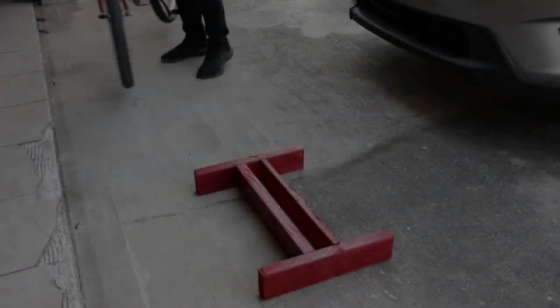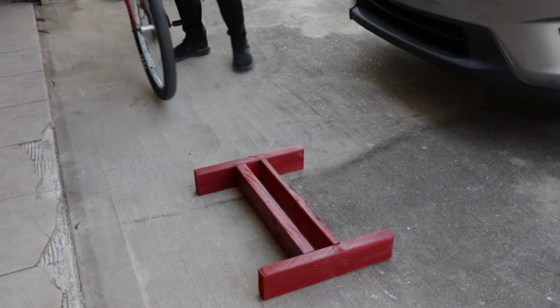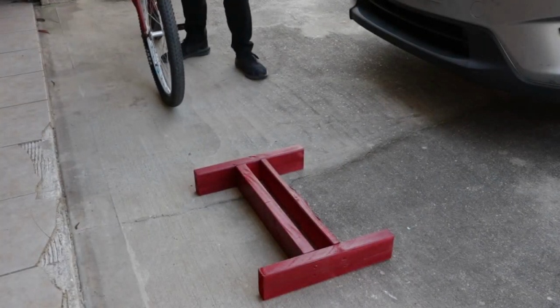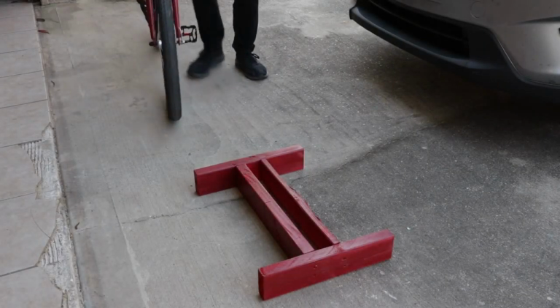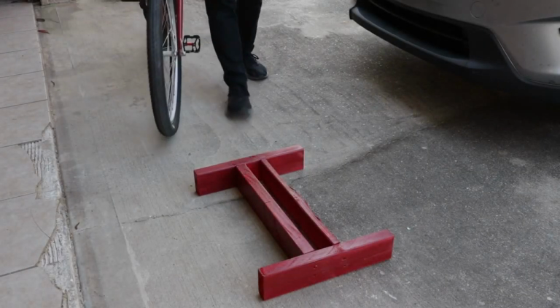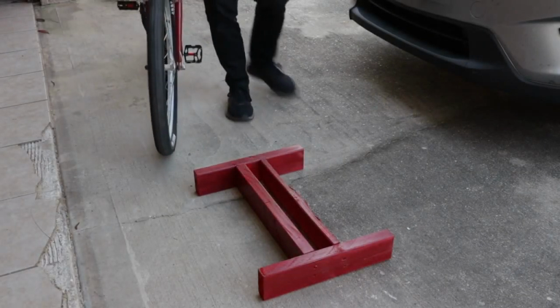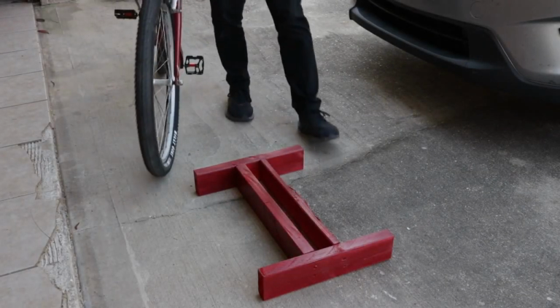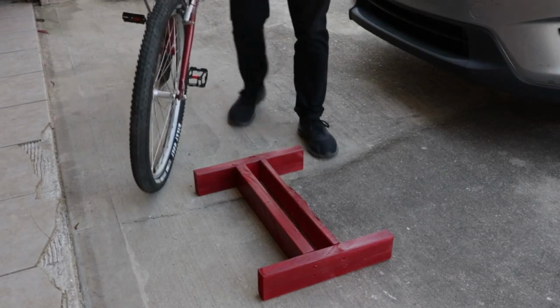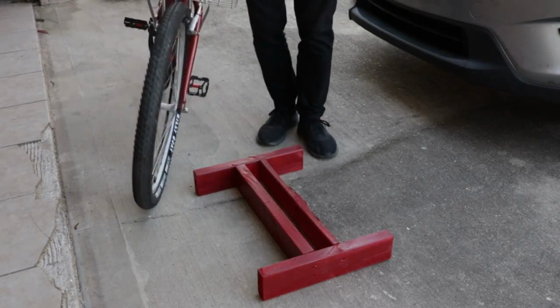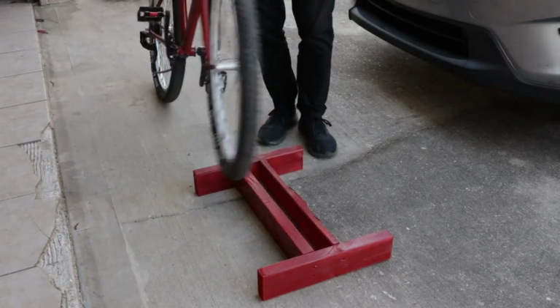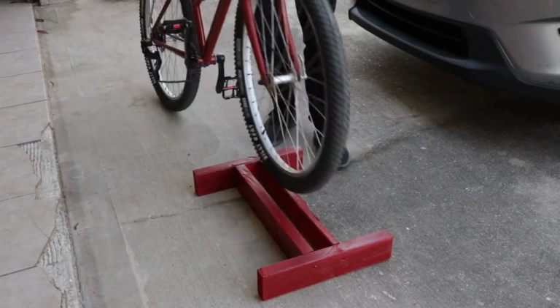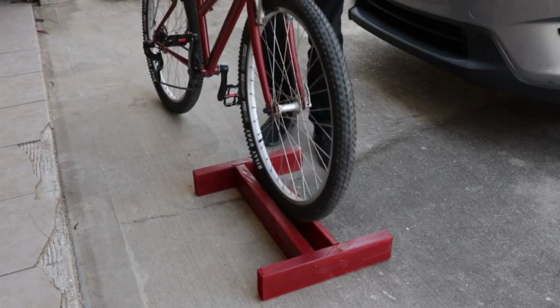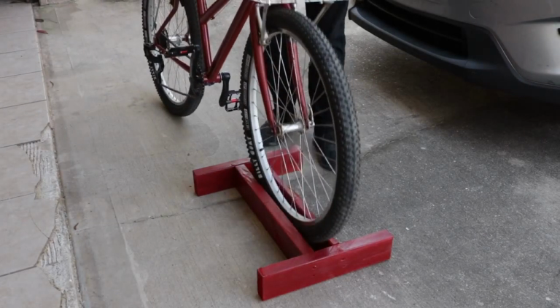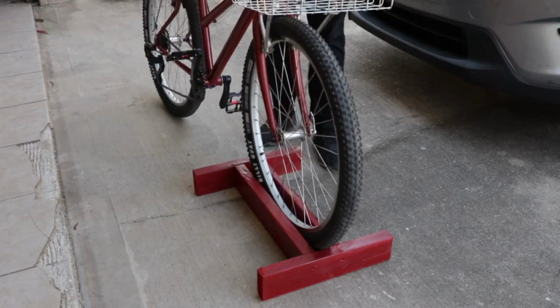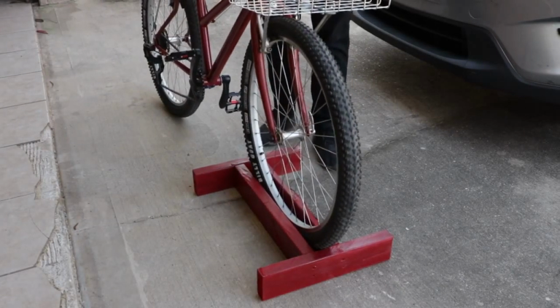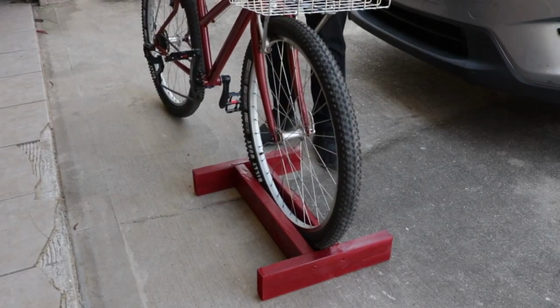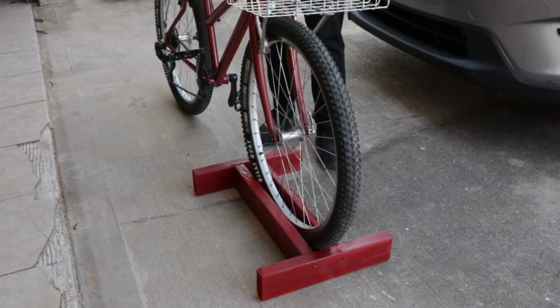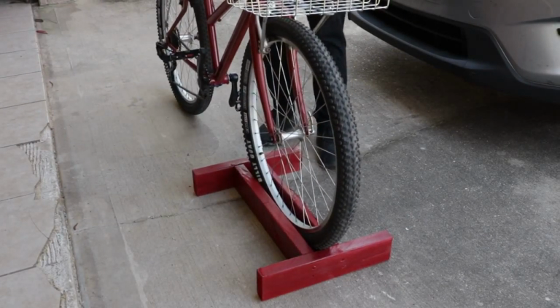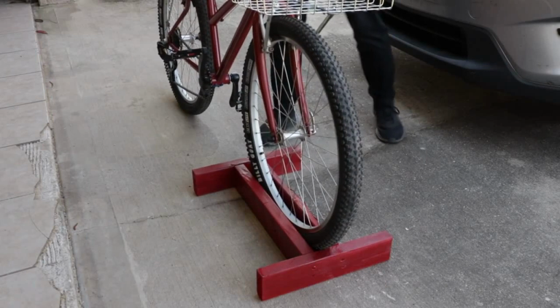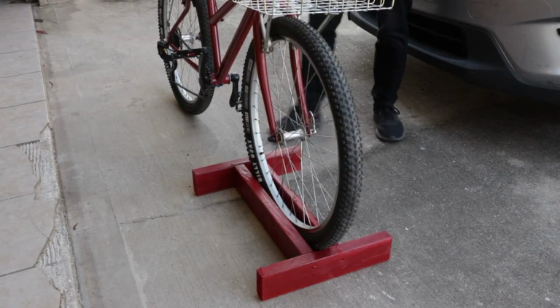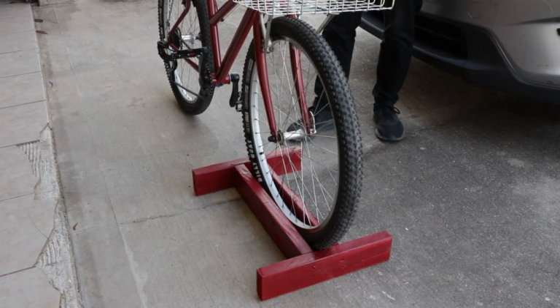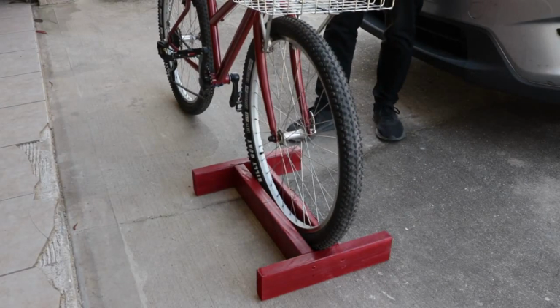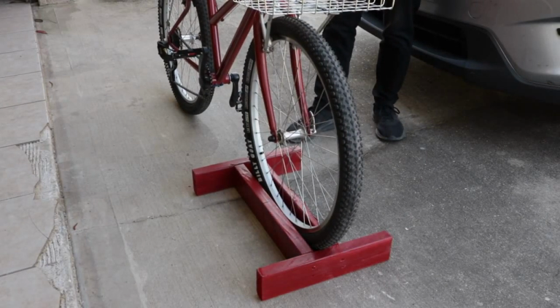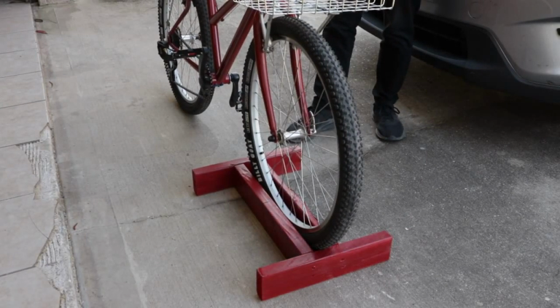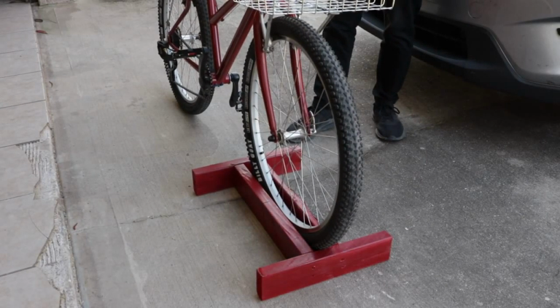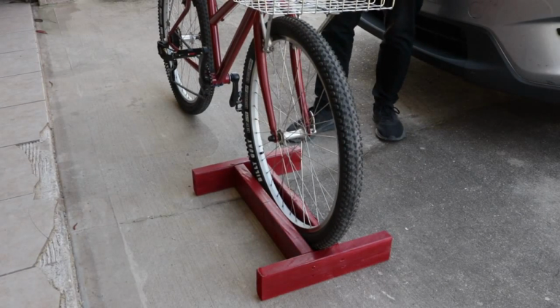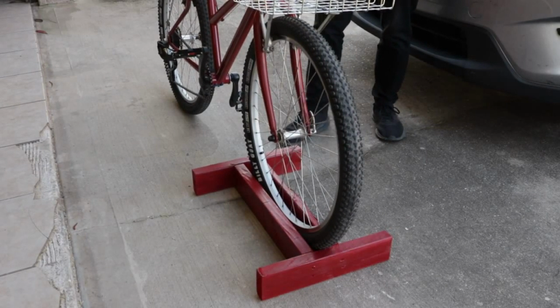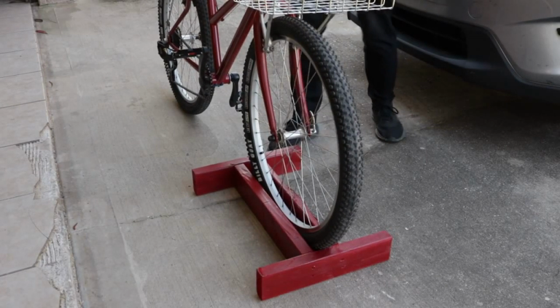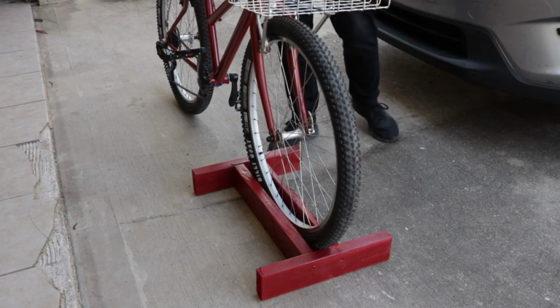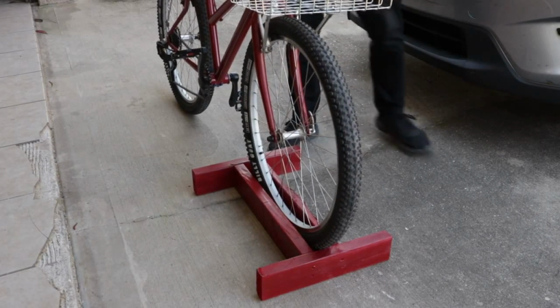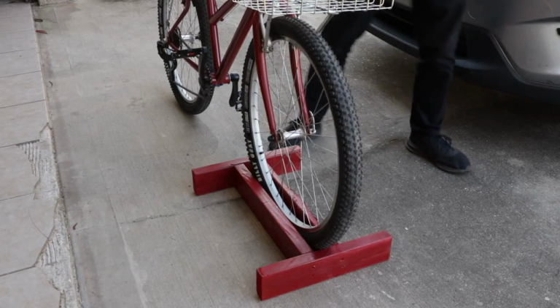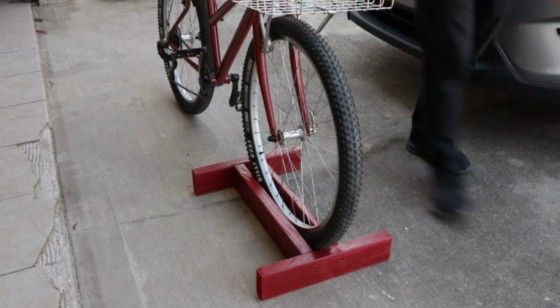Hello everybody and welcome back to the shop. This is a bike stand that I made a while ago. I'm not the first one to make these or invent these, but I do find them very useful and I need to make another today, so I figured I would show you how I do it.